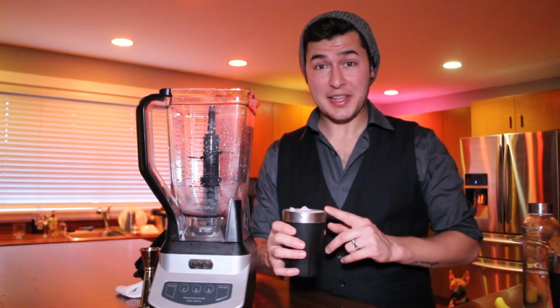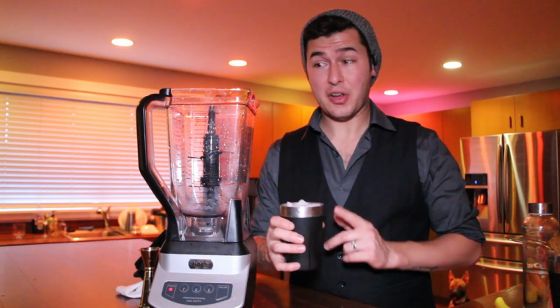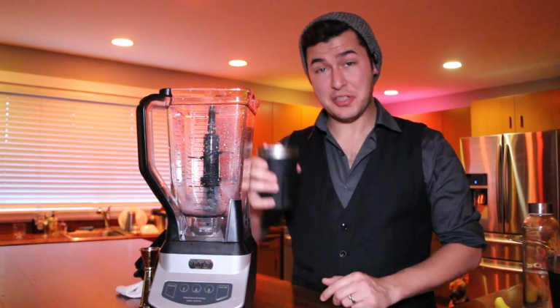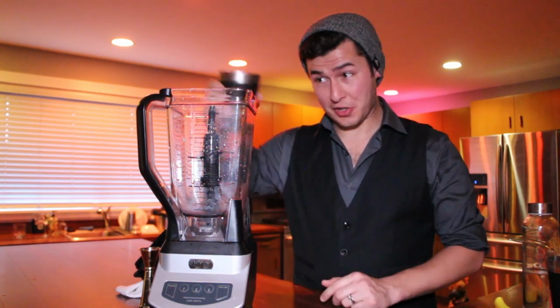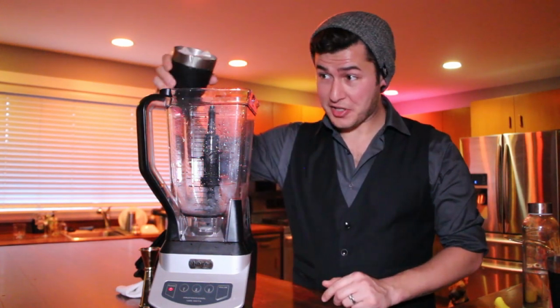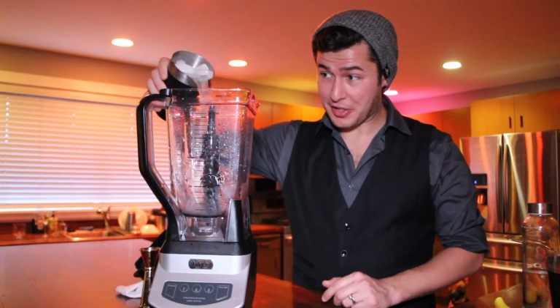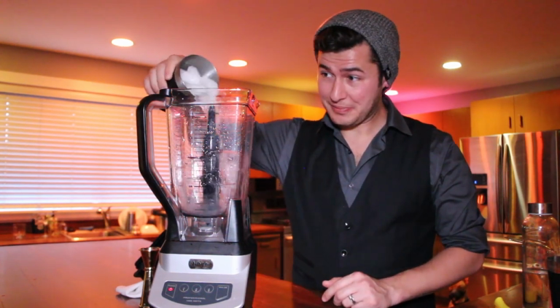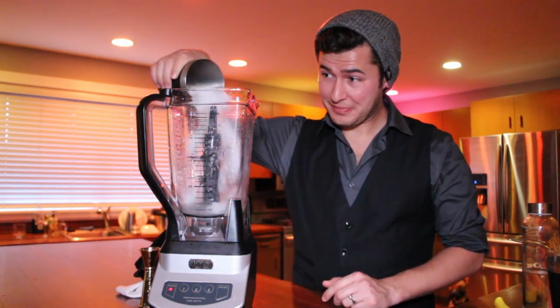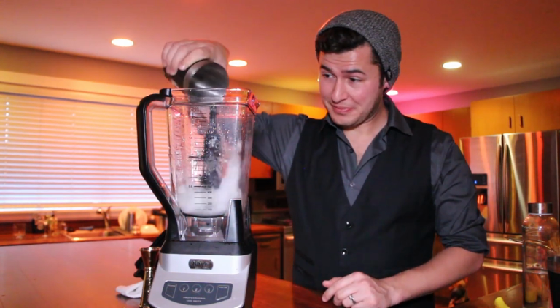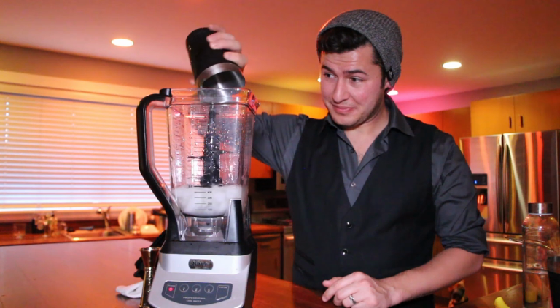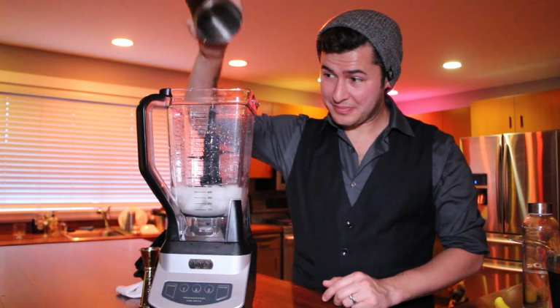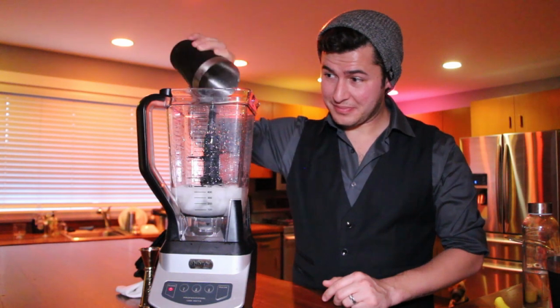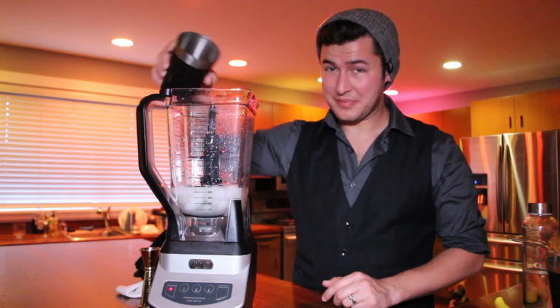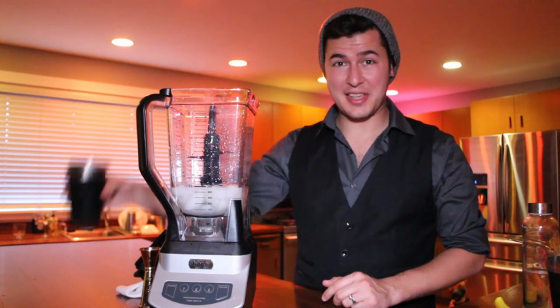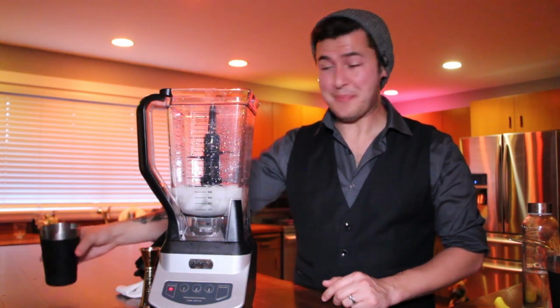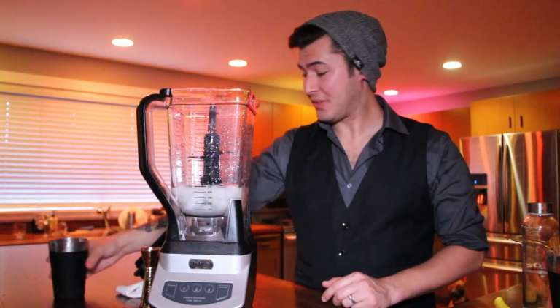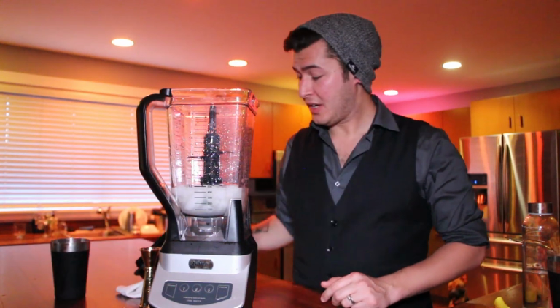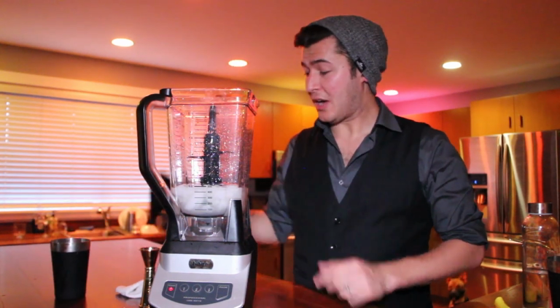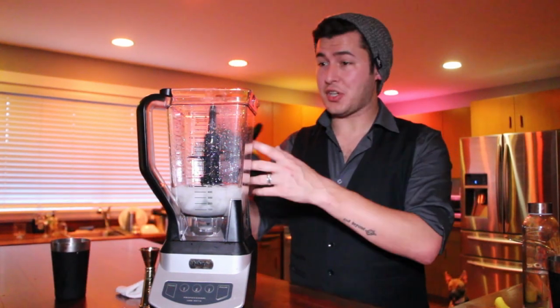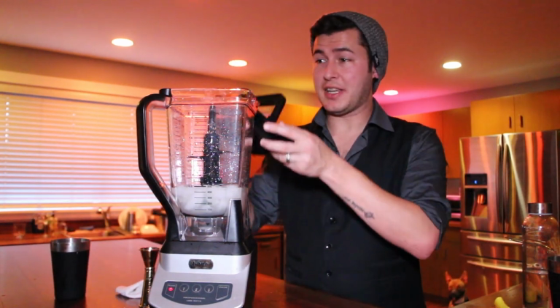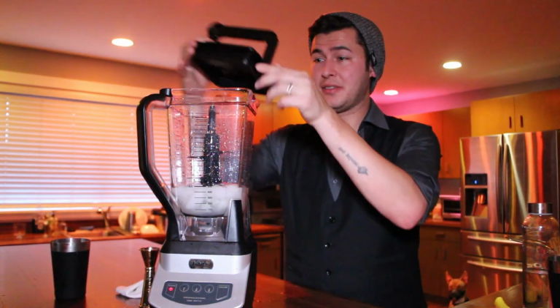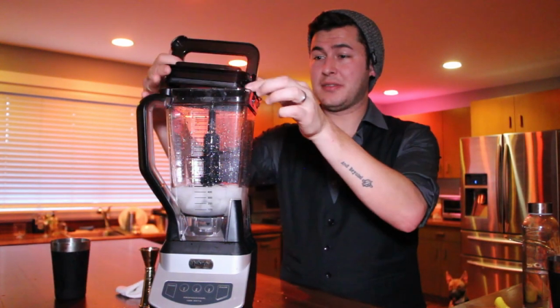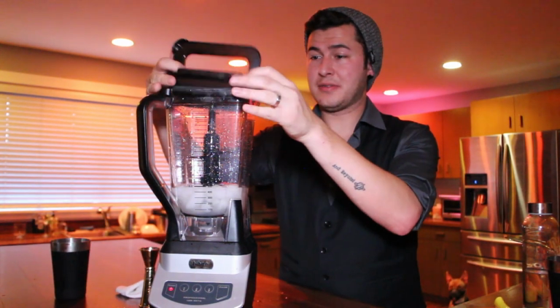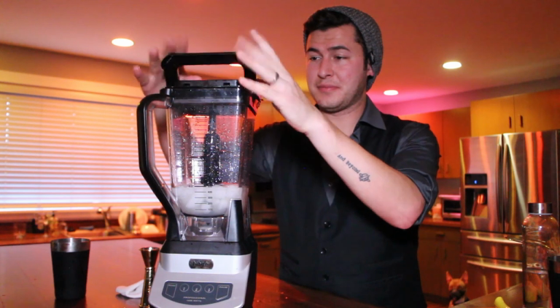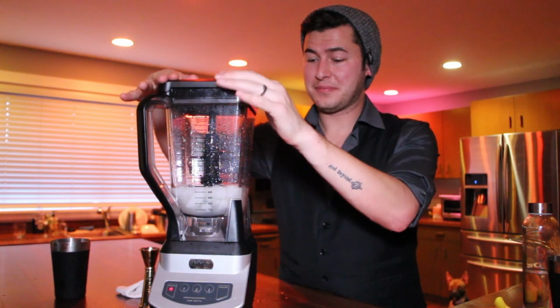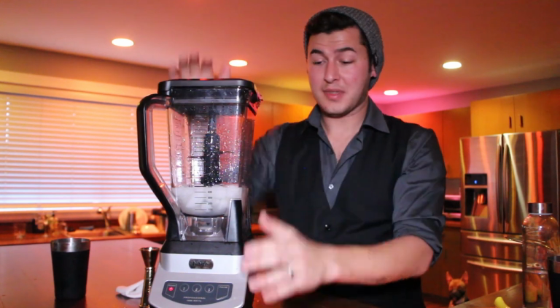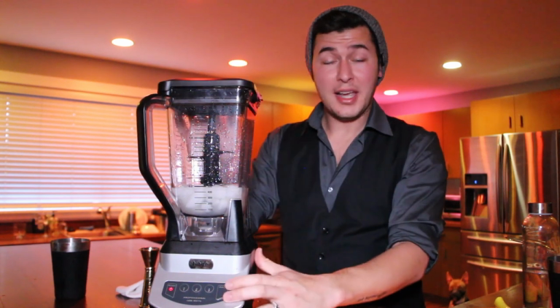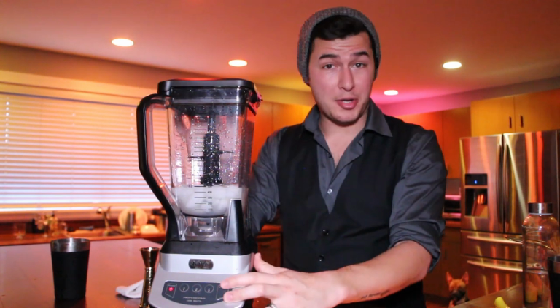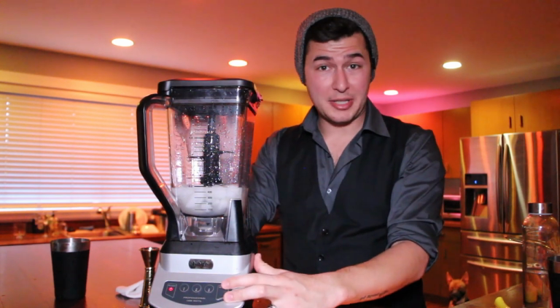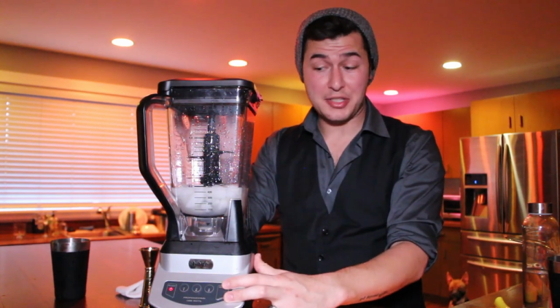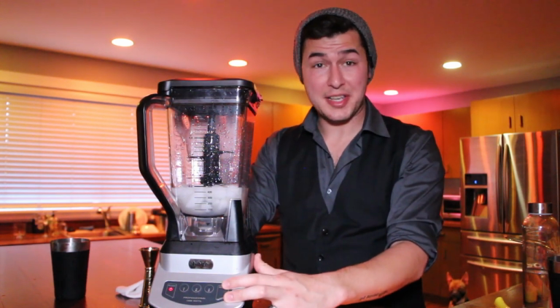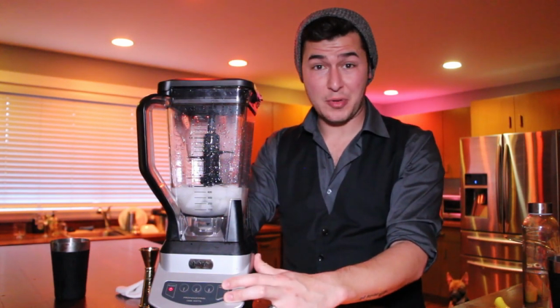Now fill the mixing glass with ice, then pour everything into your blender. Secure the lid and pulse or blend until it's nice and smooth.